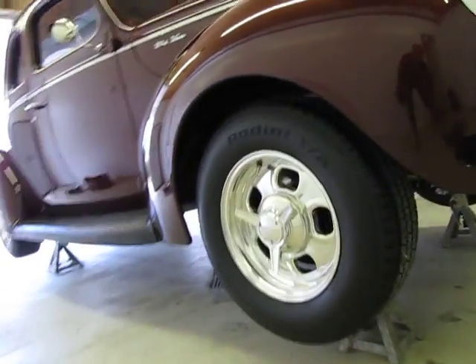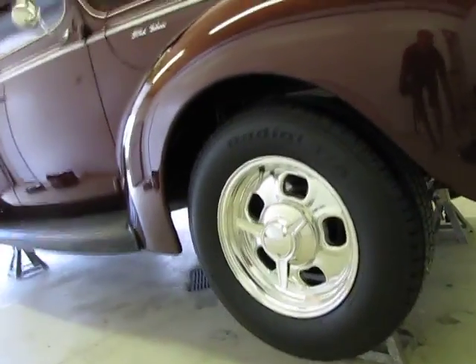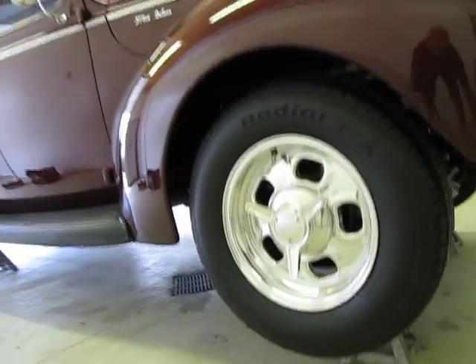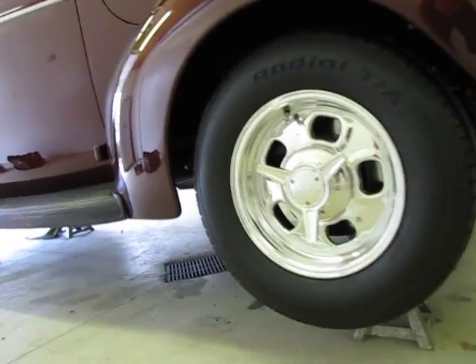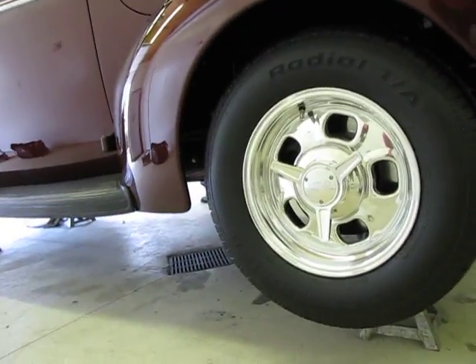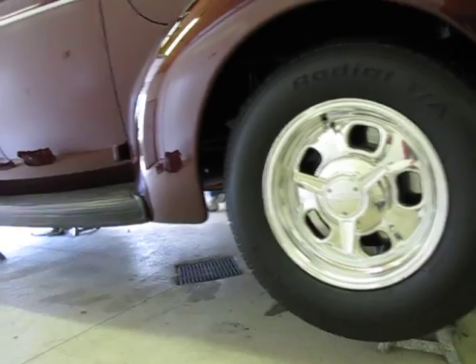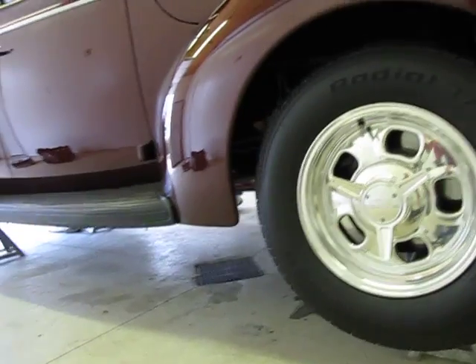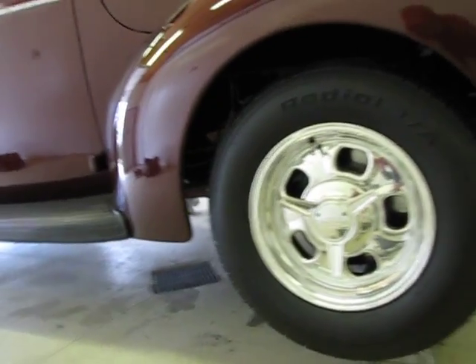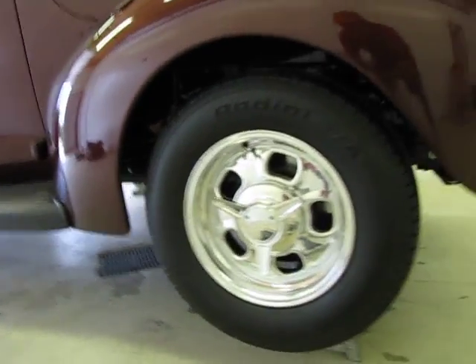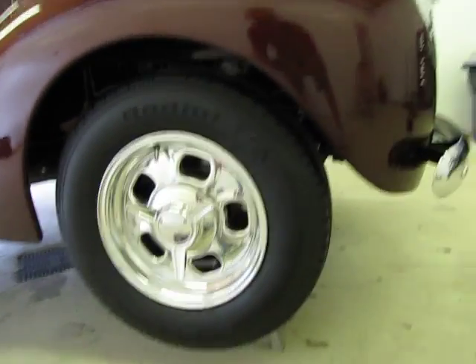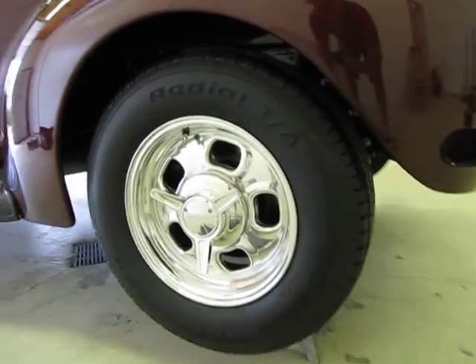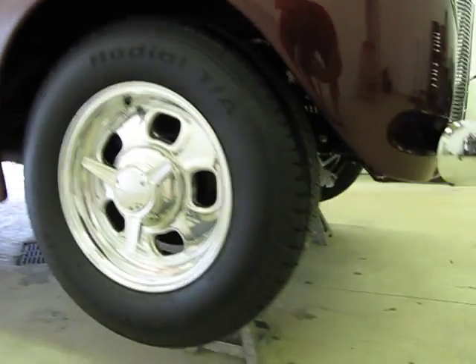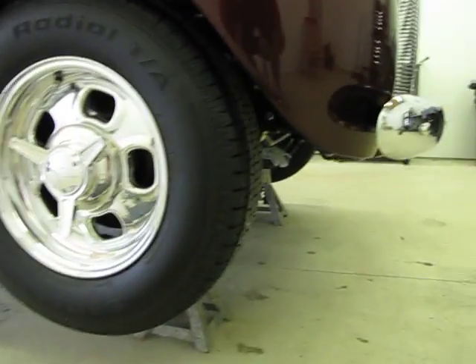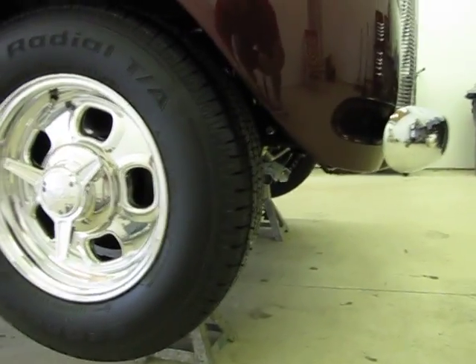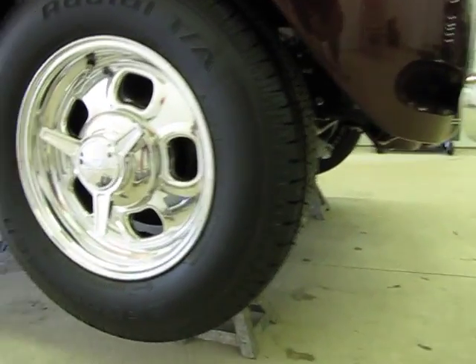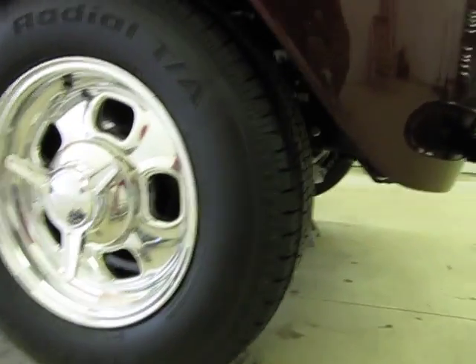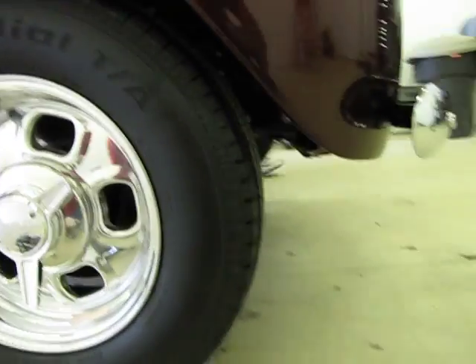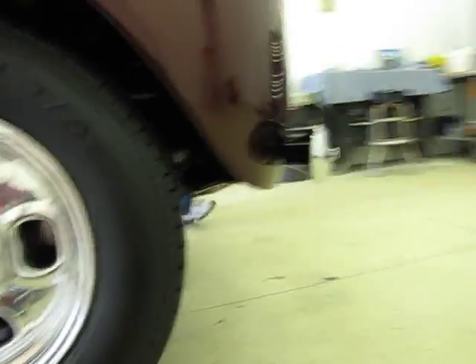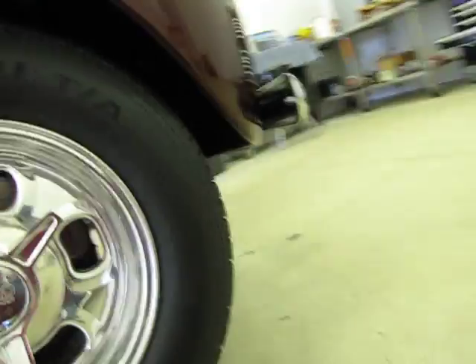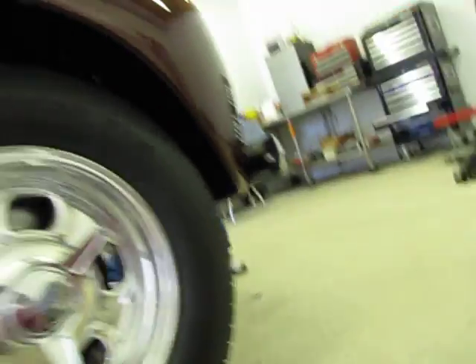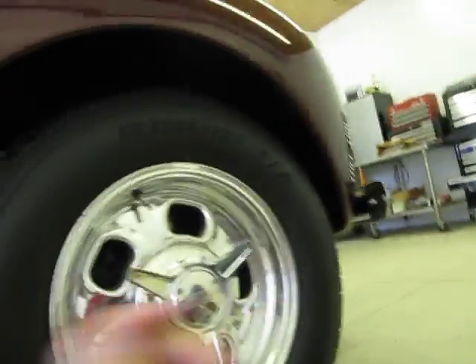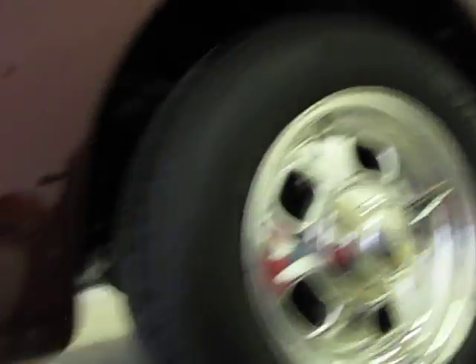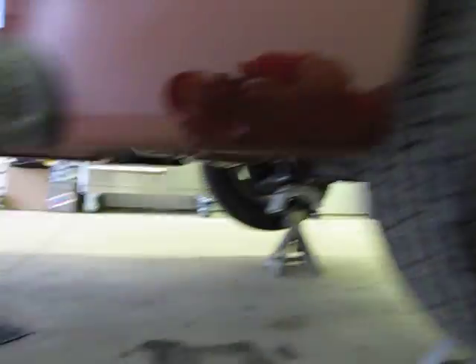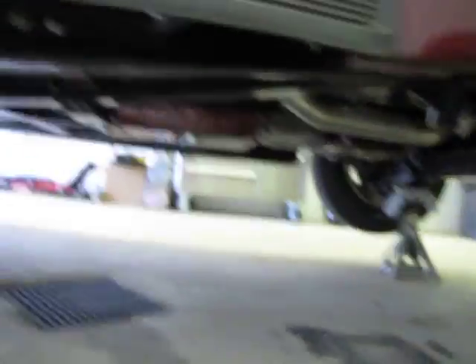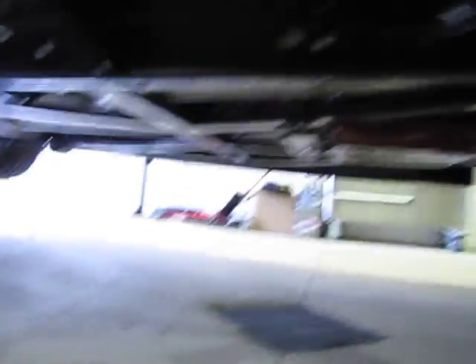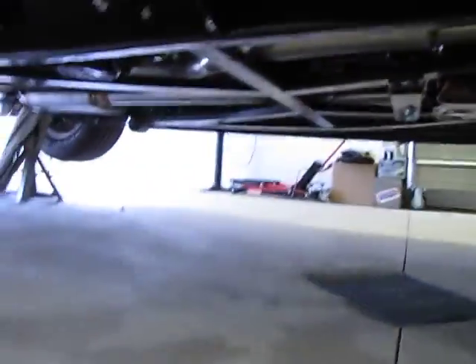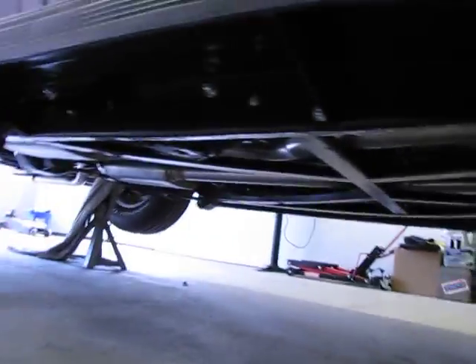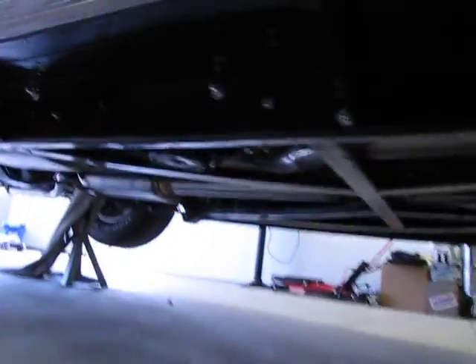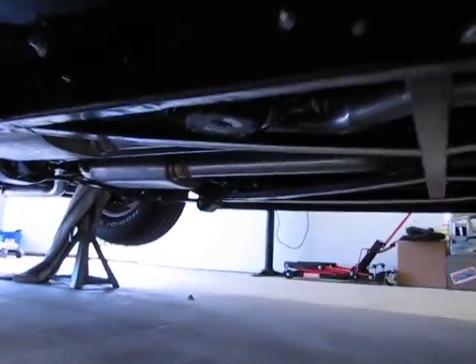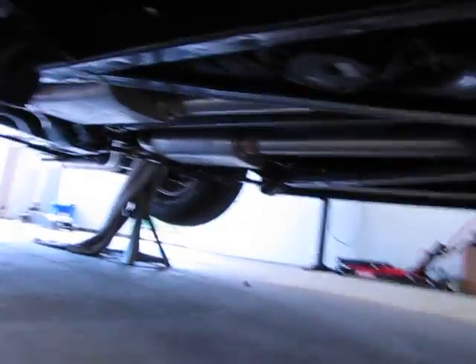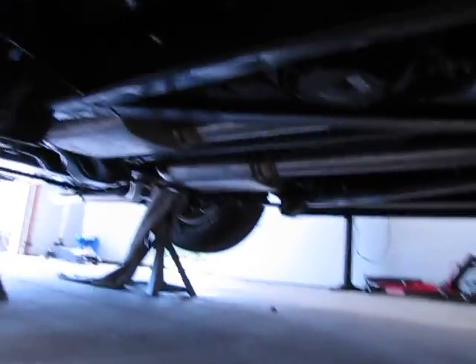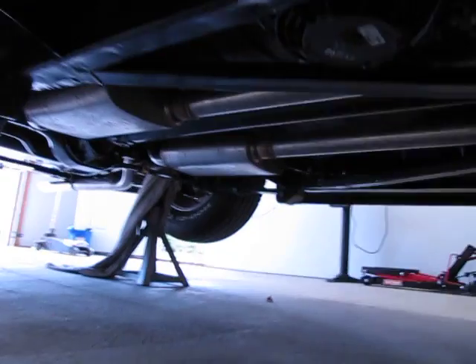Got Weld five-spoke polished aluminum racing wheels. They're in nice shape — BFGs. 14s in the front, 15s in the rear. 275s in the rear.